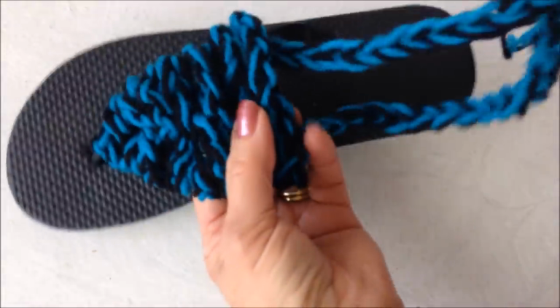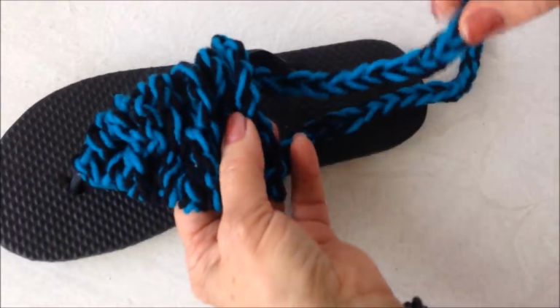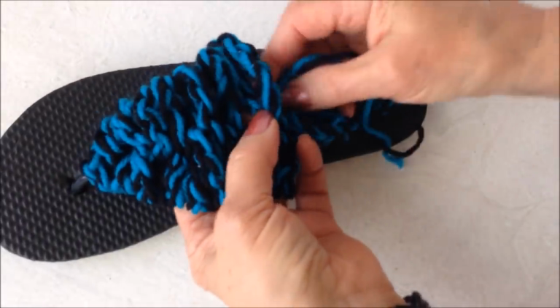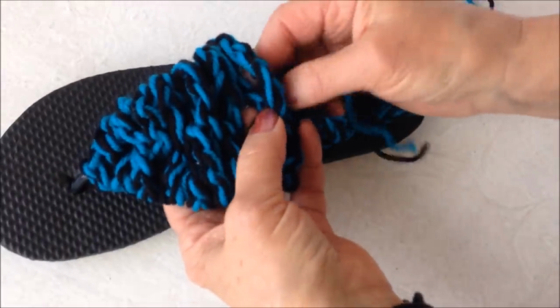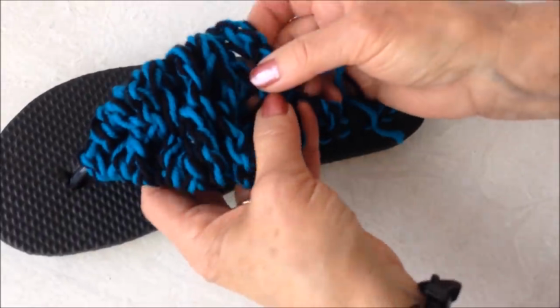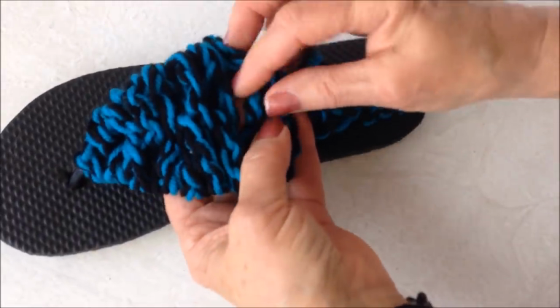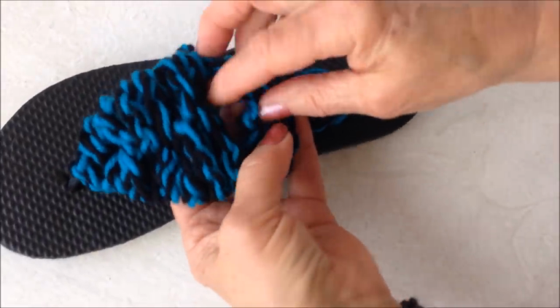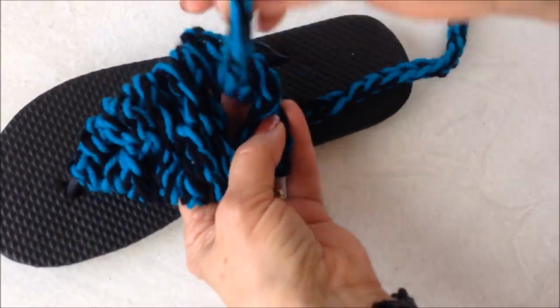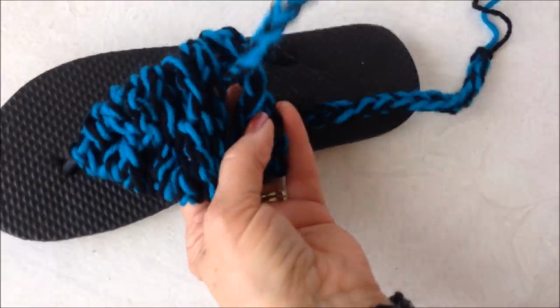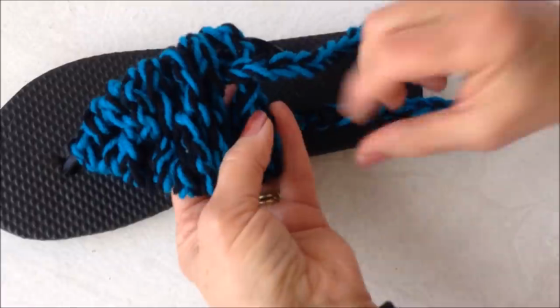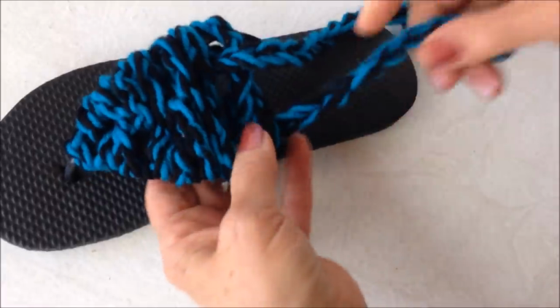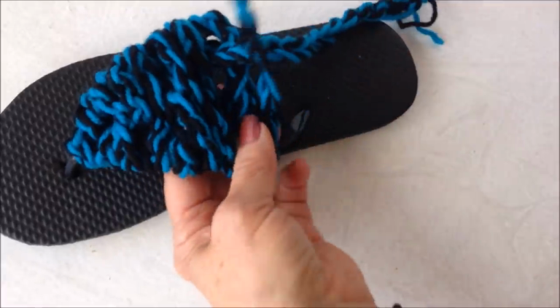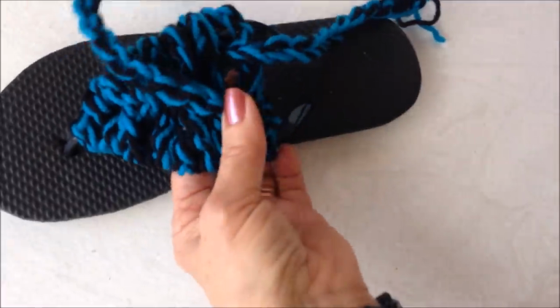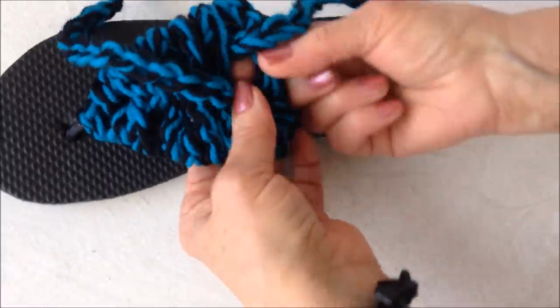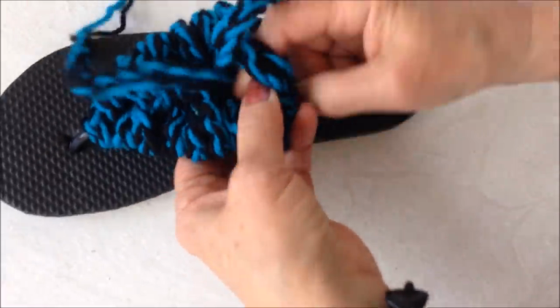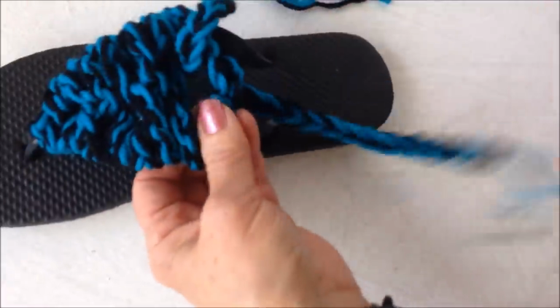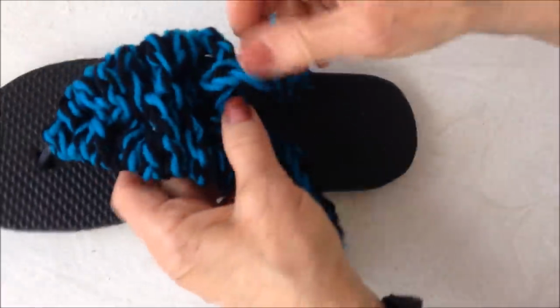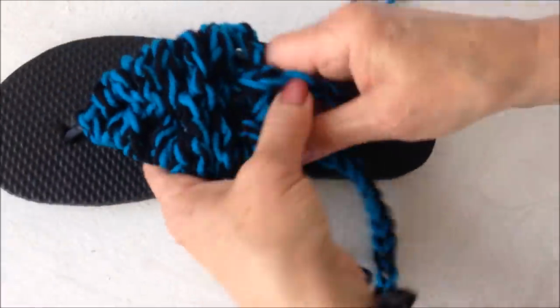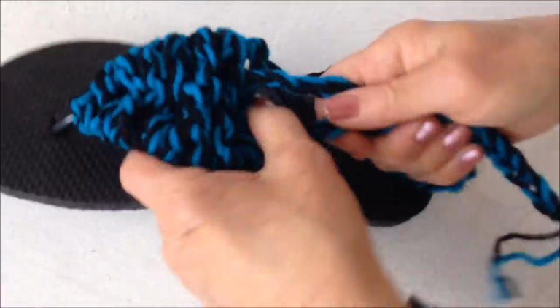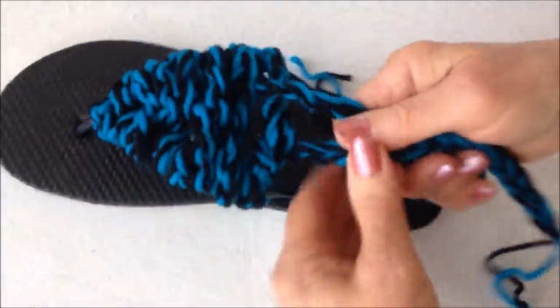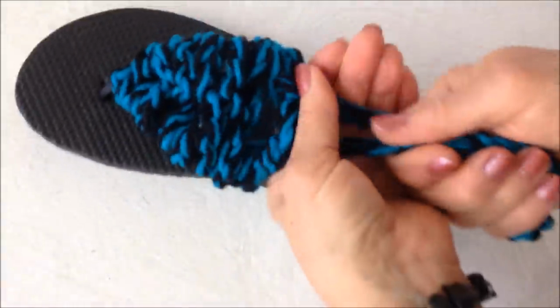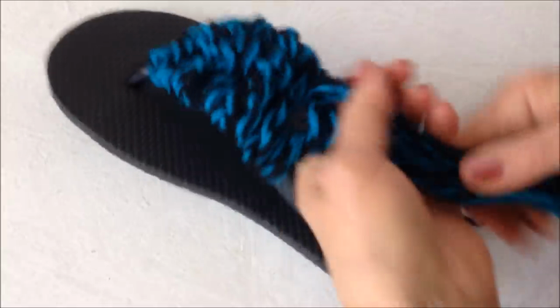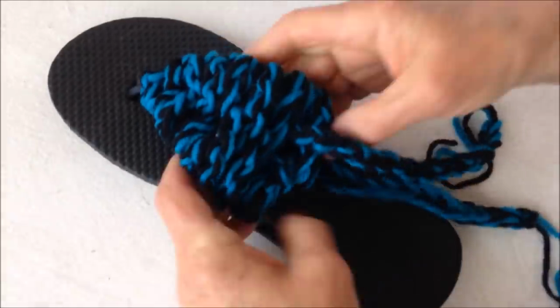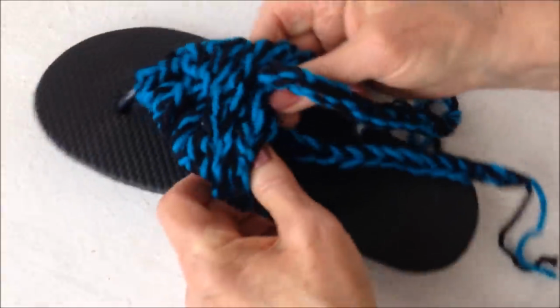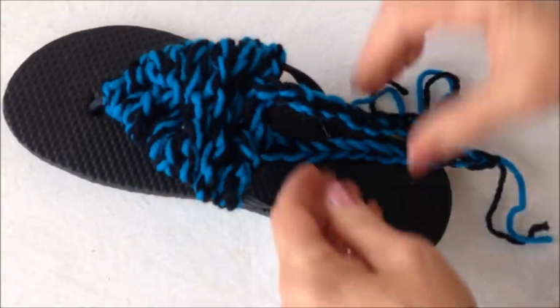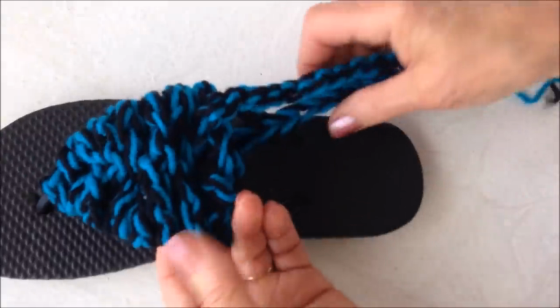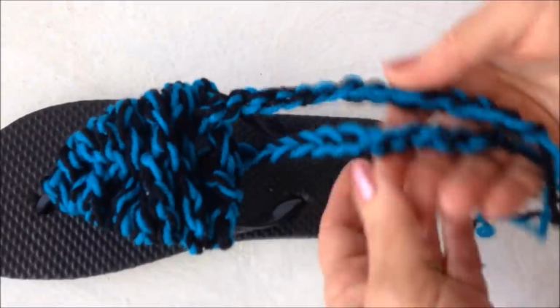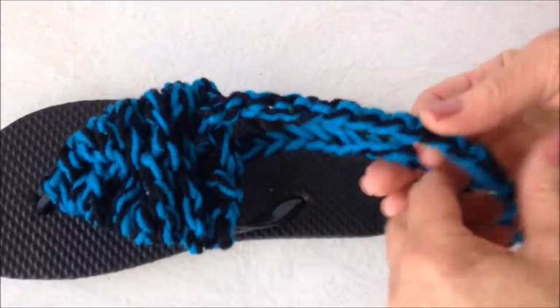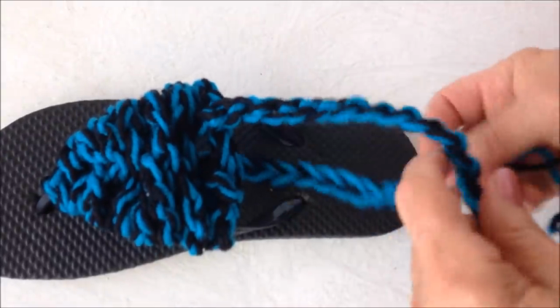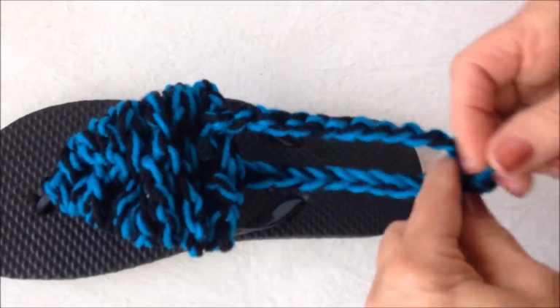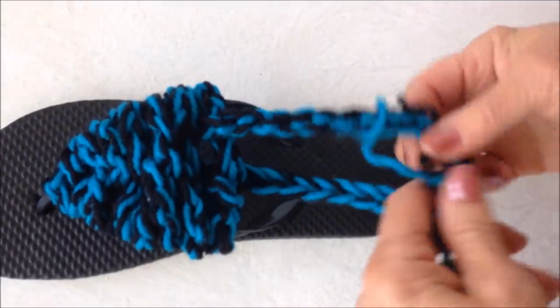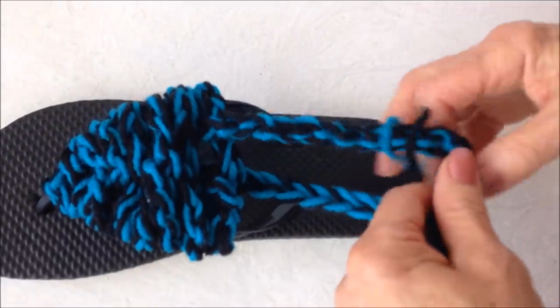And then you're going to bring this just down through a couple, just to lock them in. Then you'll put the sandal on and tie these in the back.